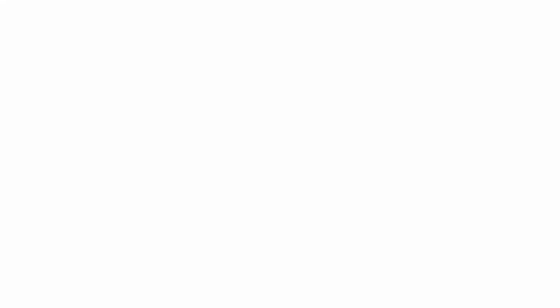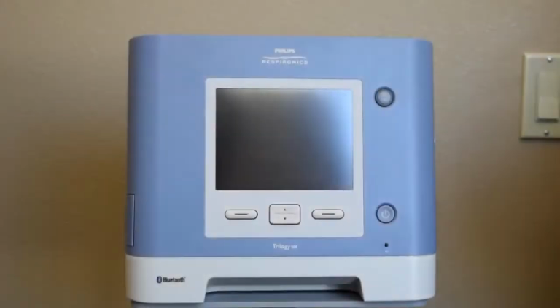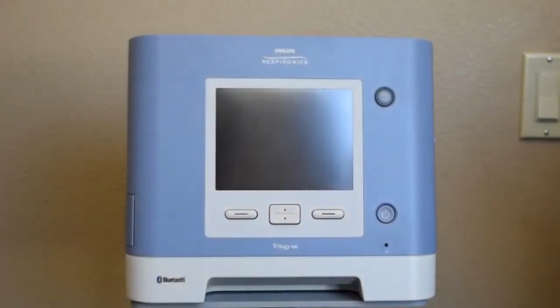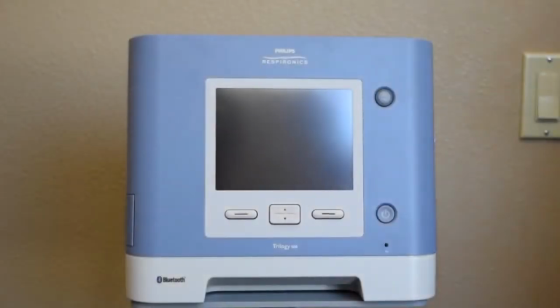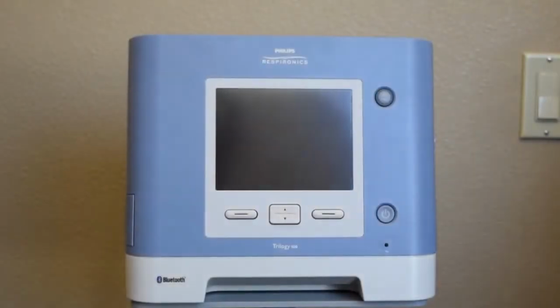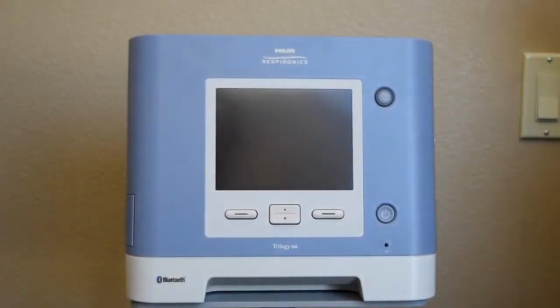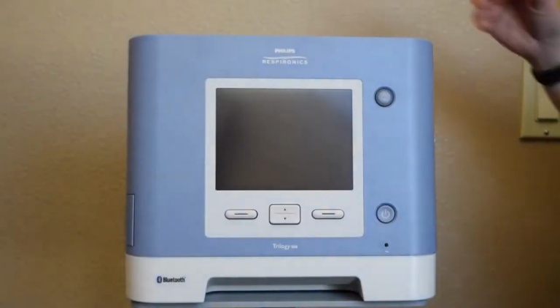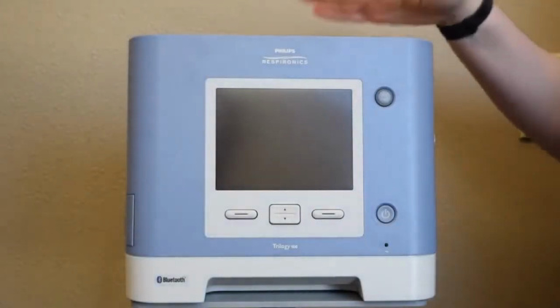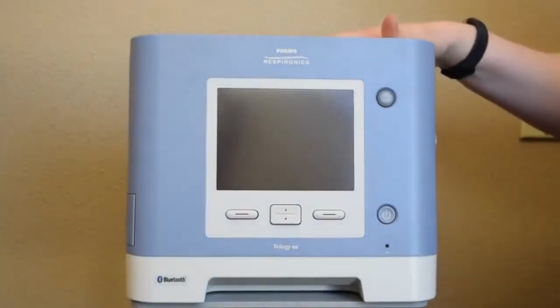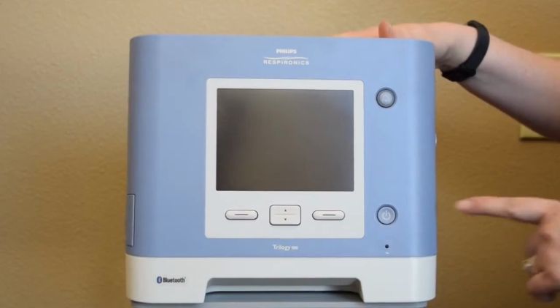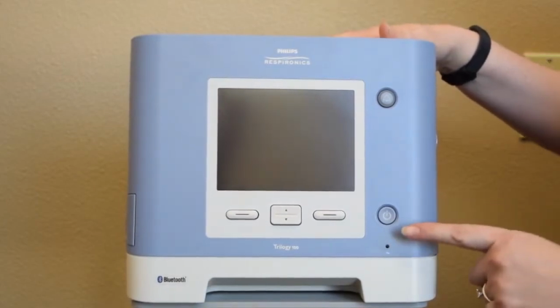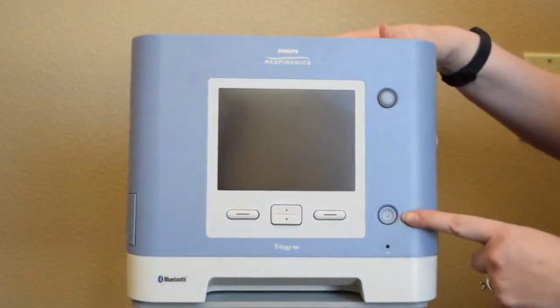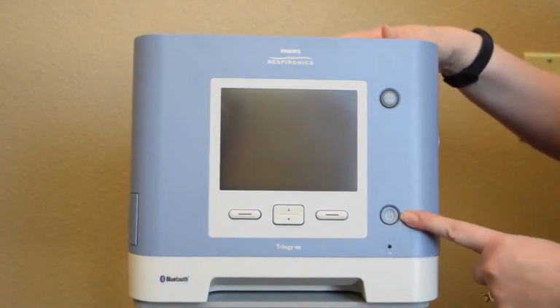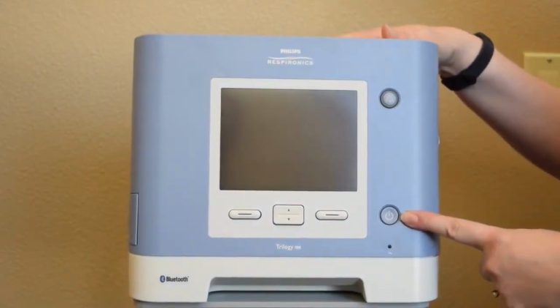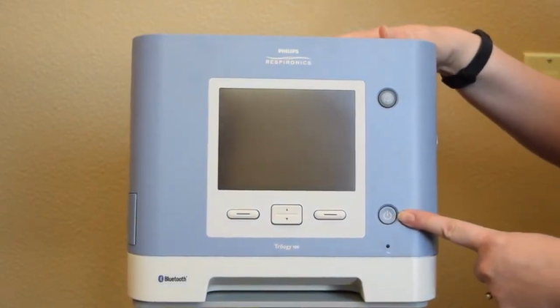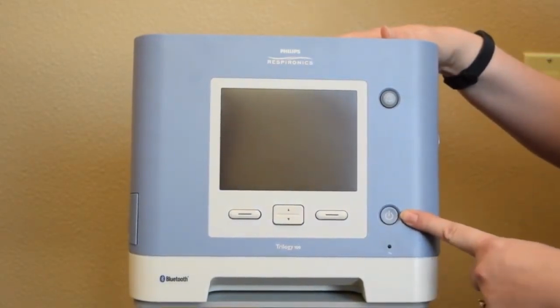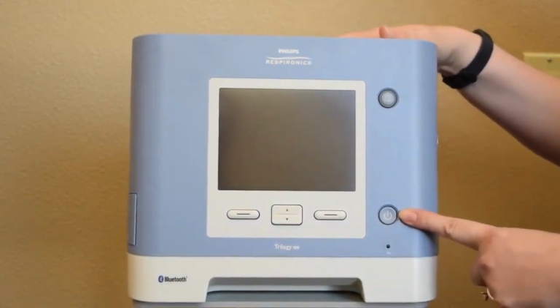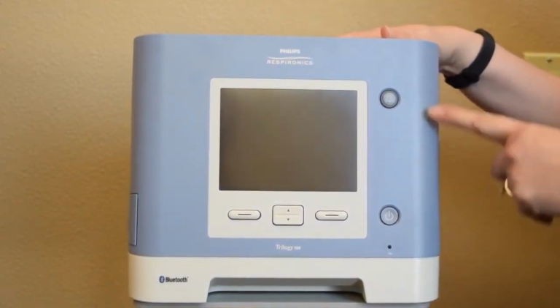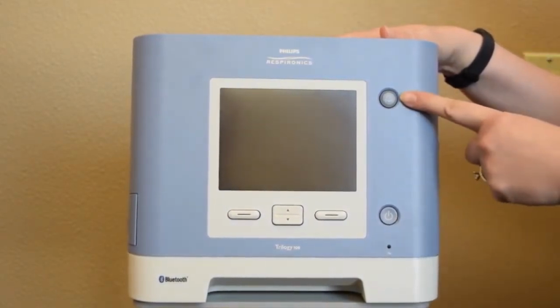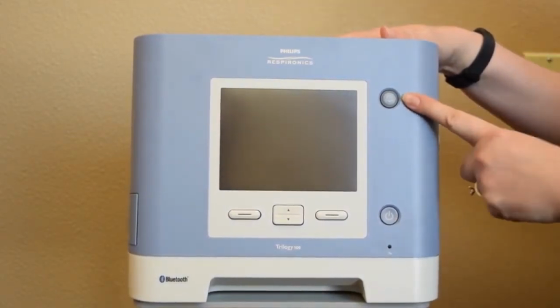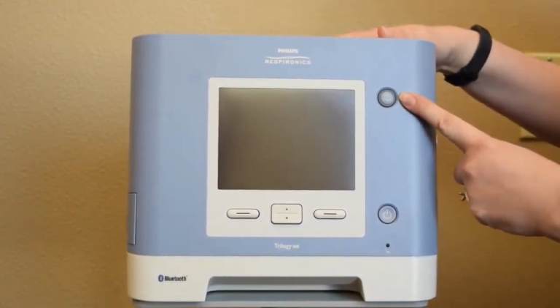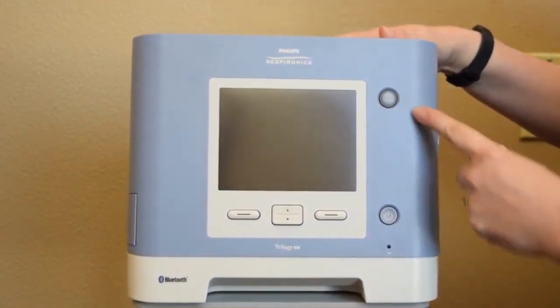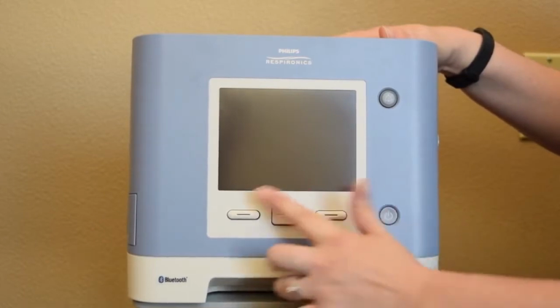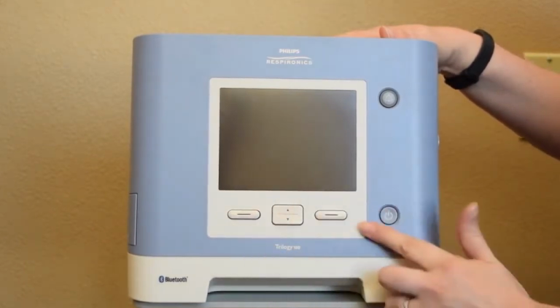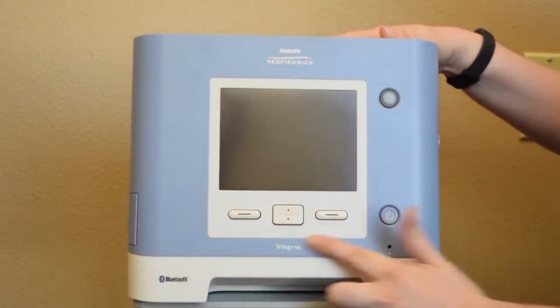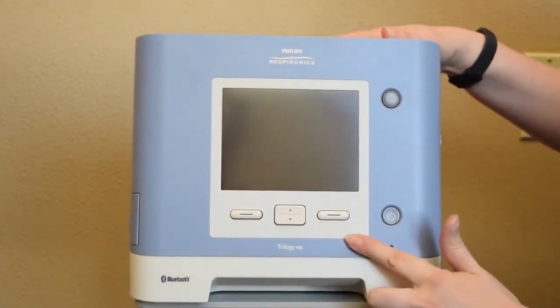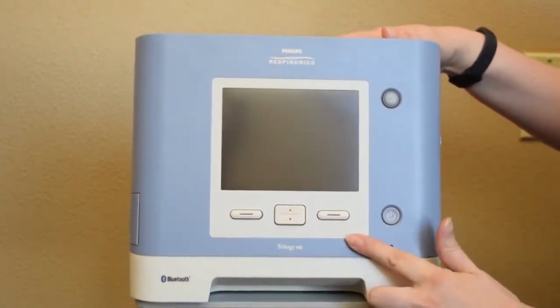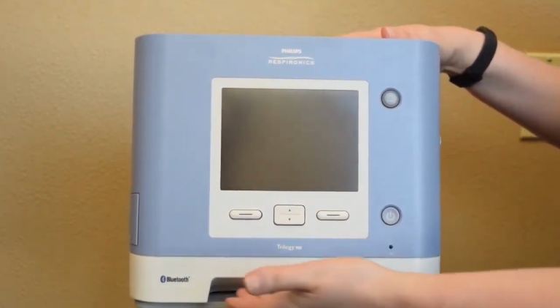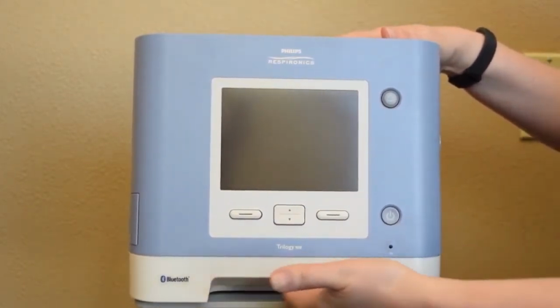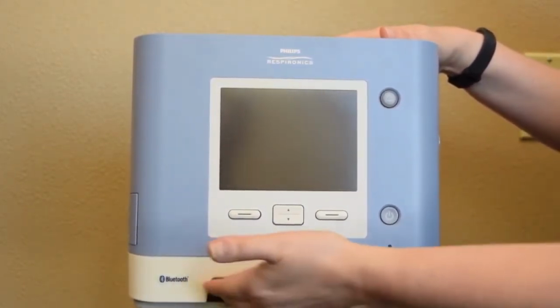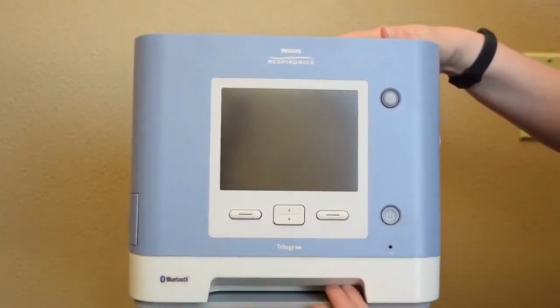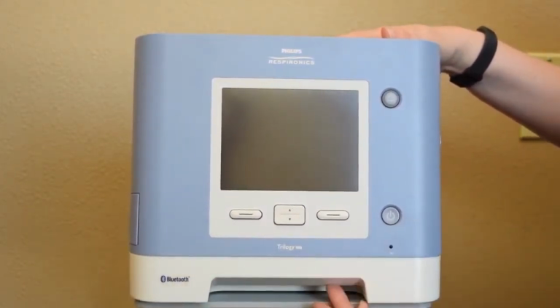This is the Trilogy 100. We're going to go over your front panel. This is the on/off button. This is the silence button. These are your menu navigation buttons, and down here is your alarm speaker.